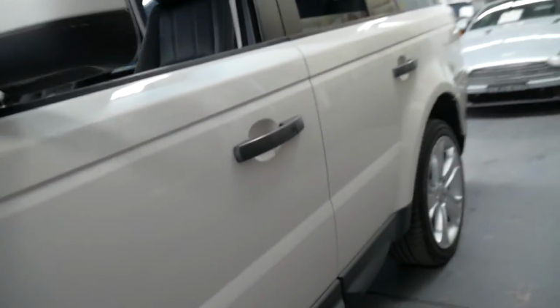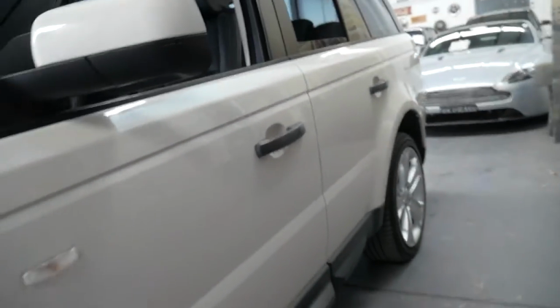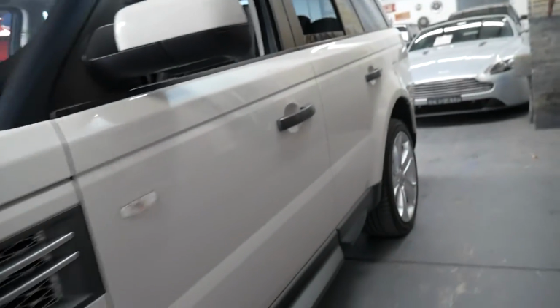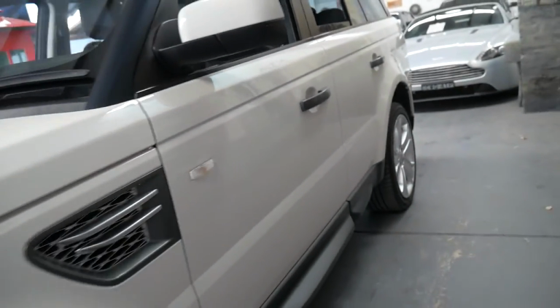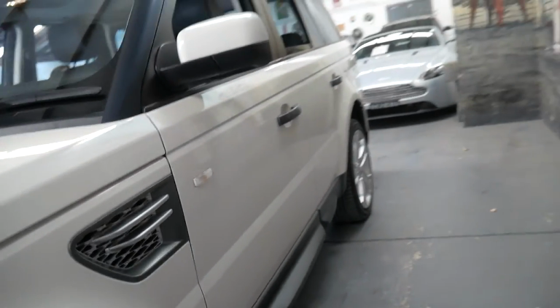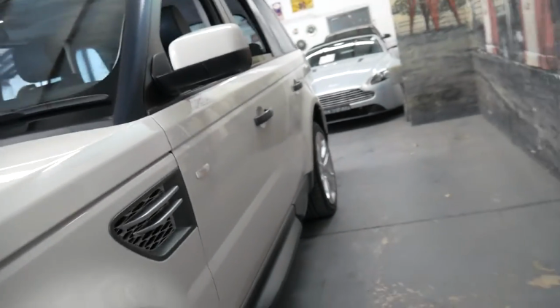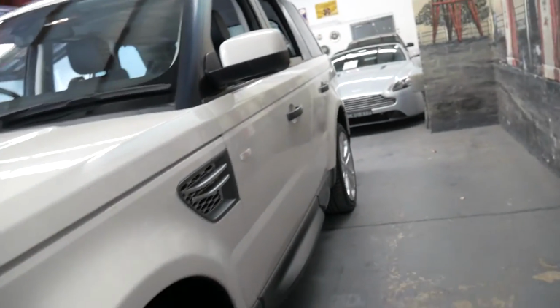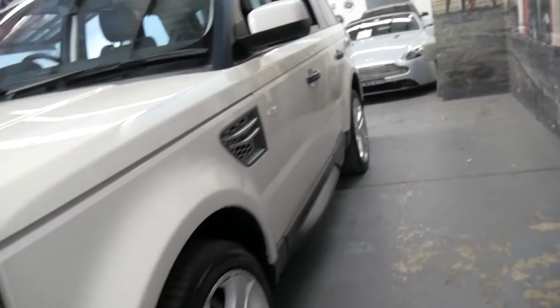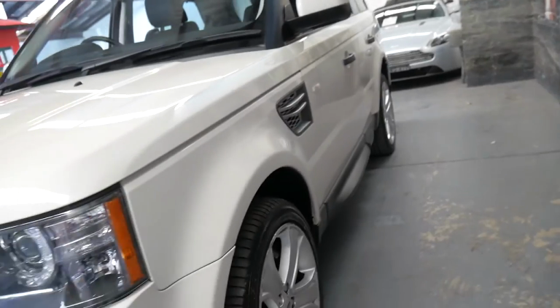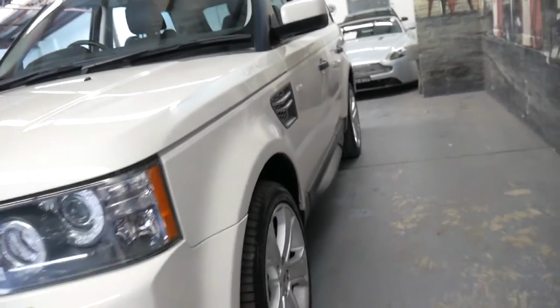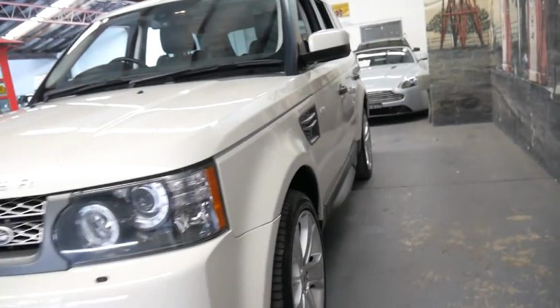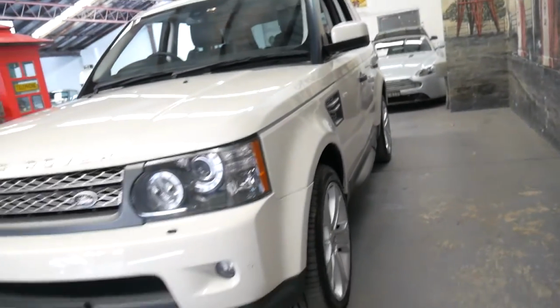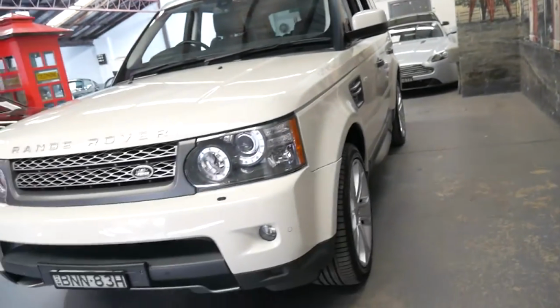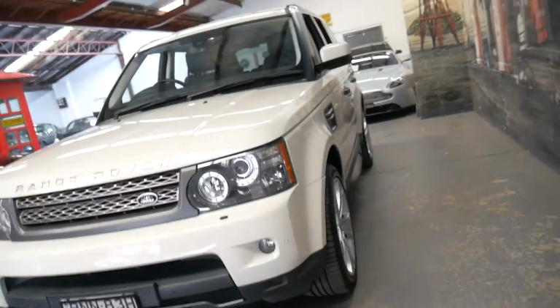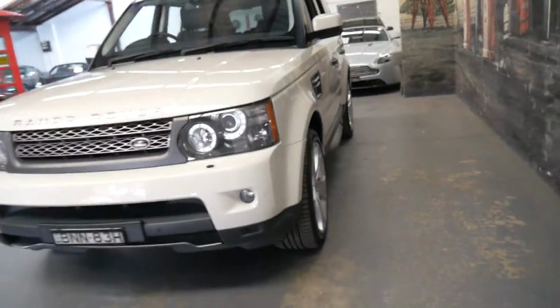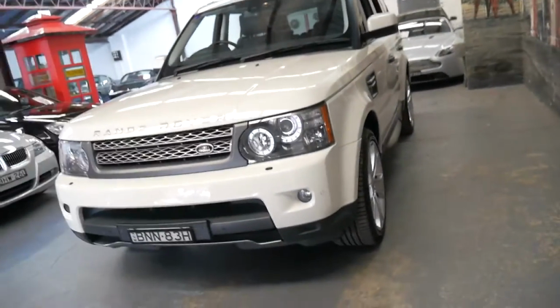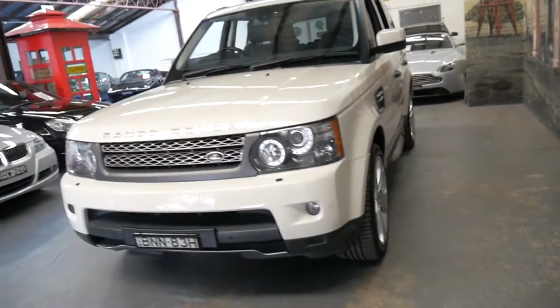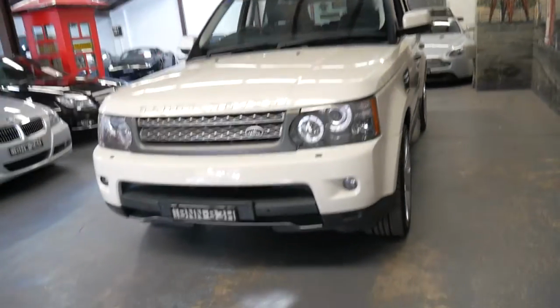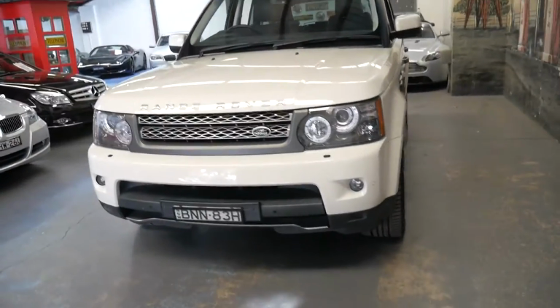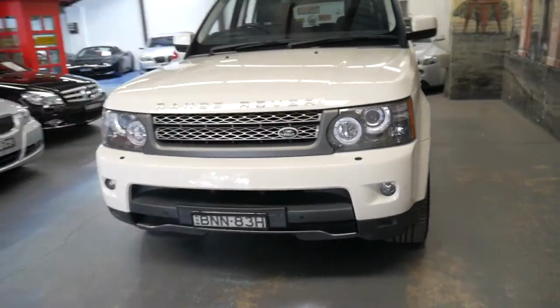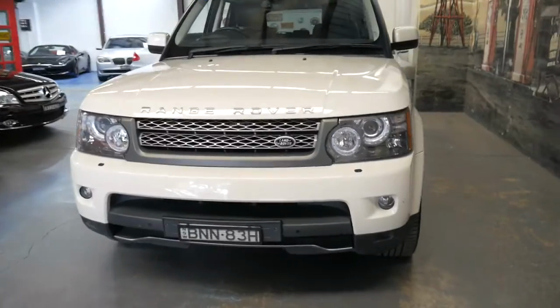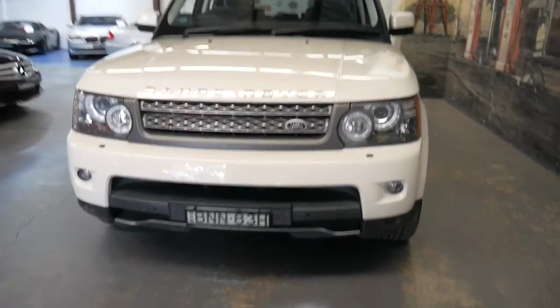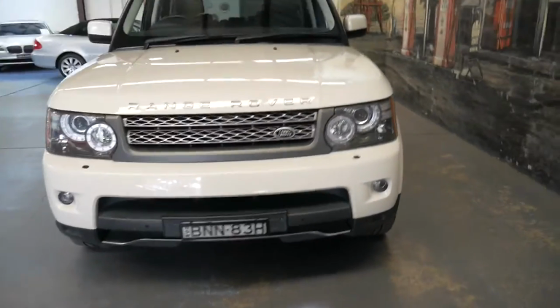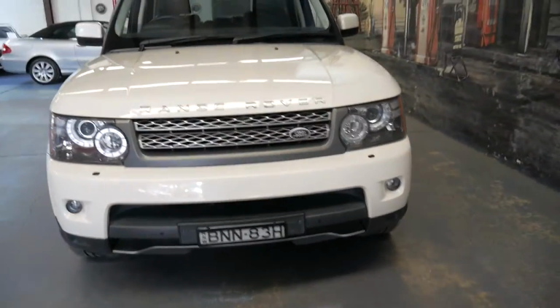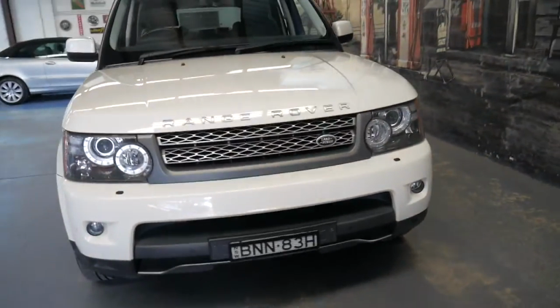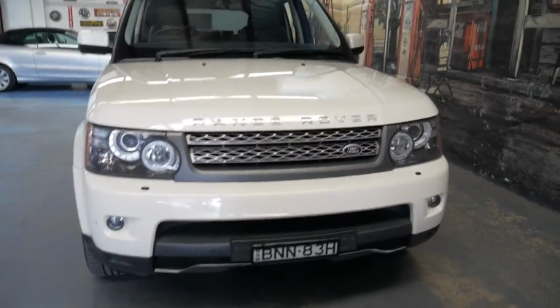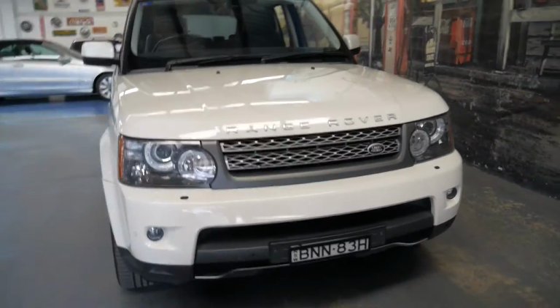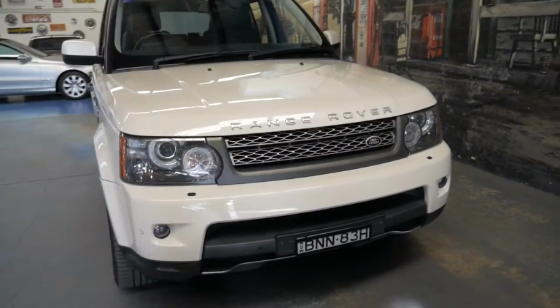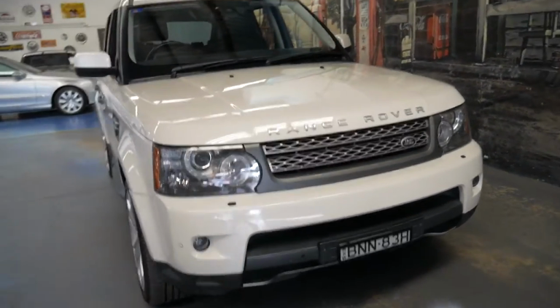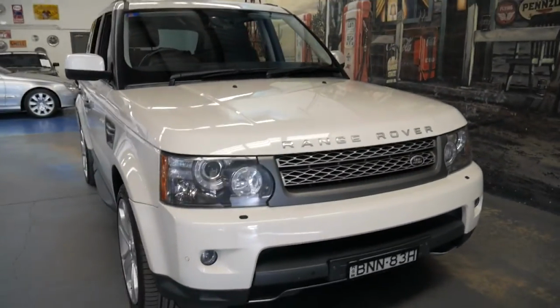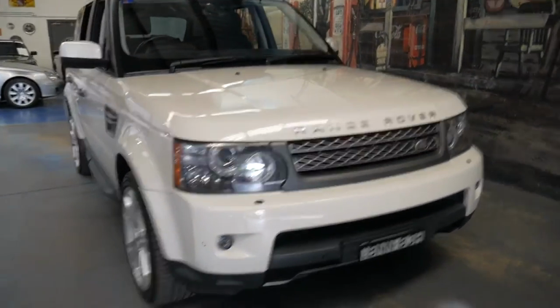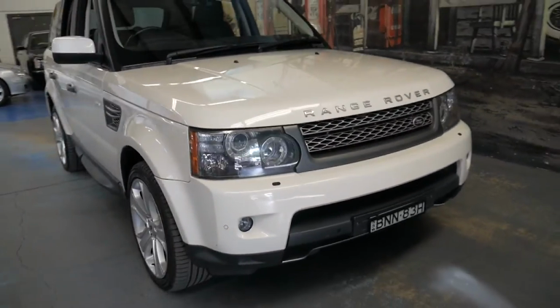The Xenon lights and daytime running lights as well. One thing which is important to note with these Range Rovers is the service history, and it's been fully serviced right up until January or February this year.